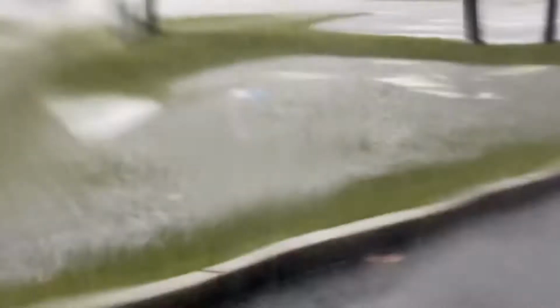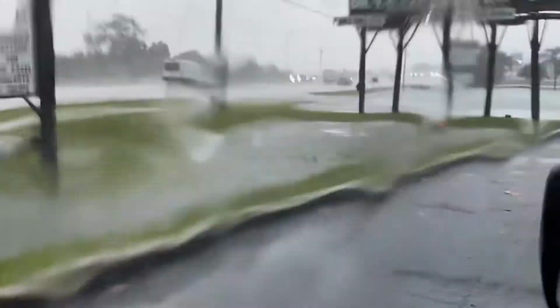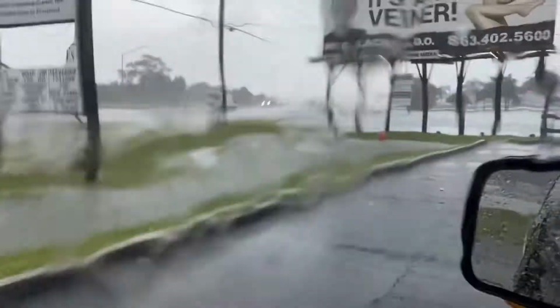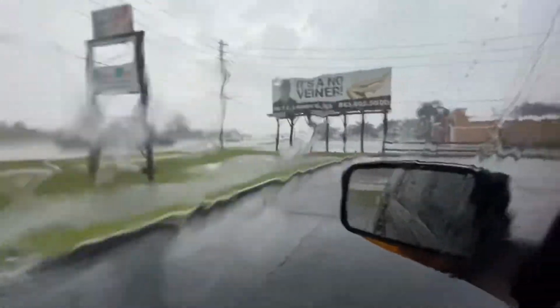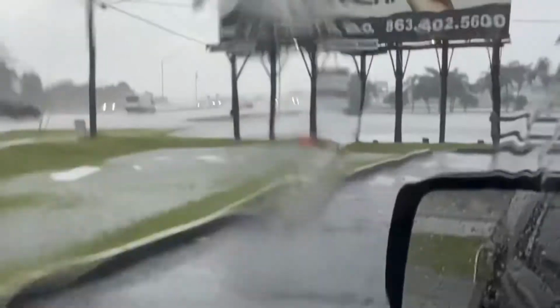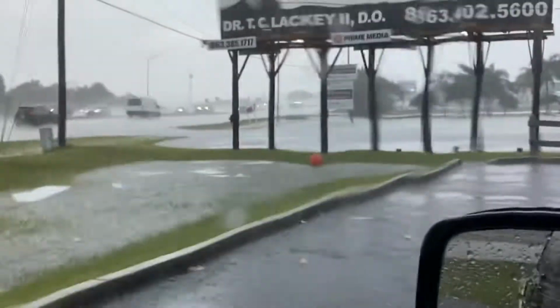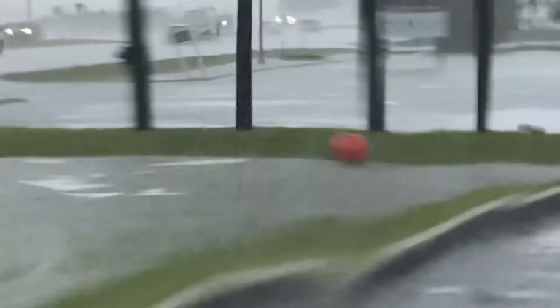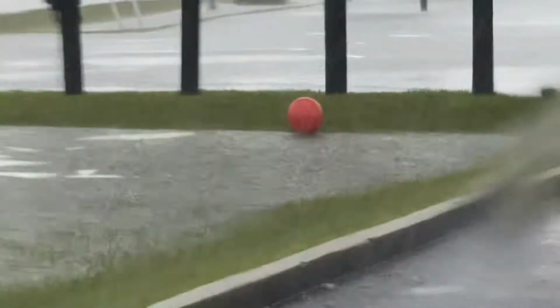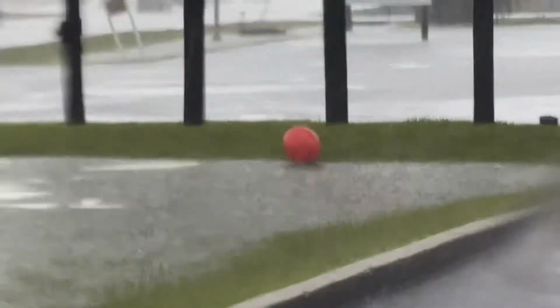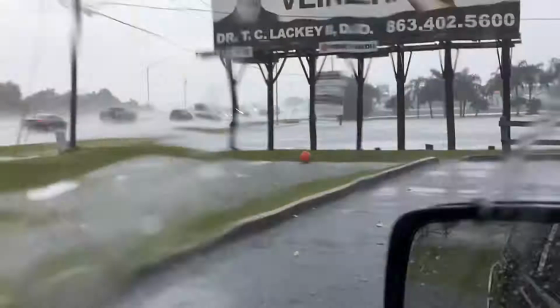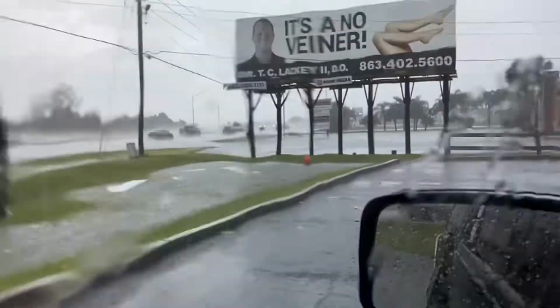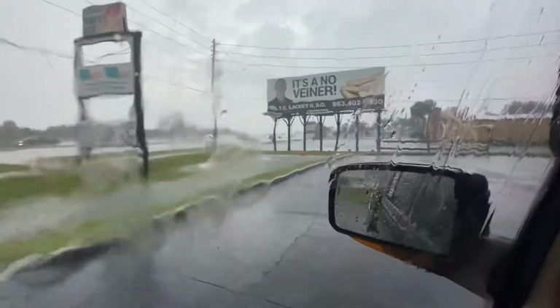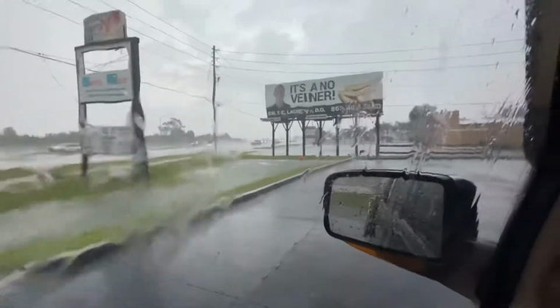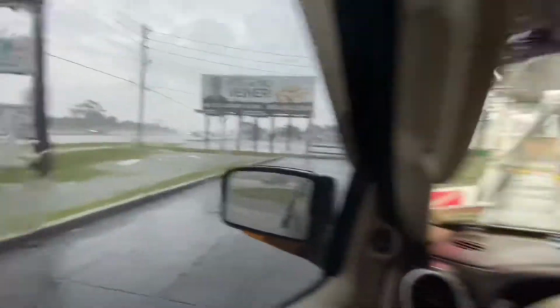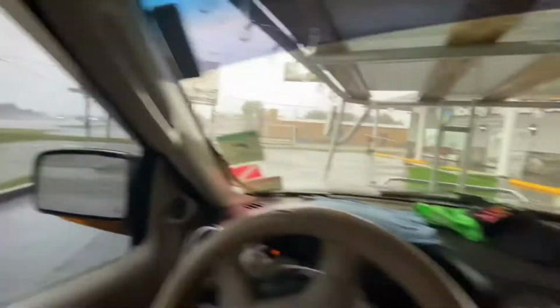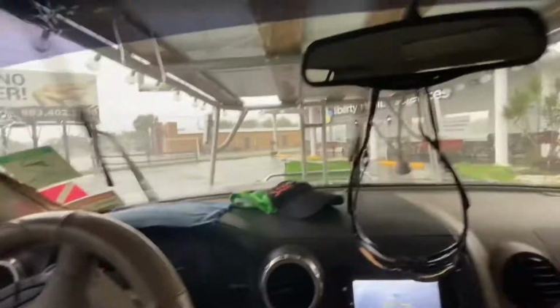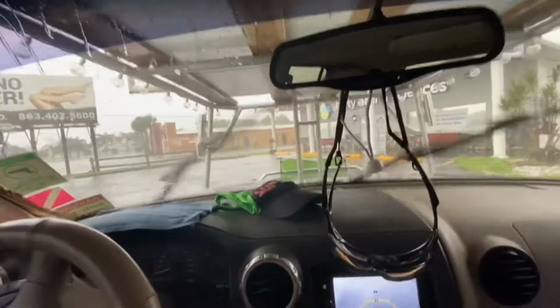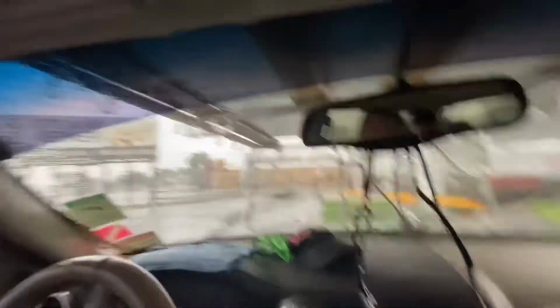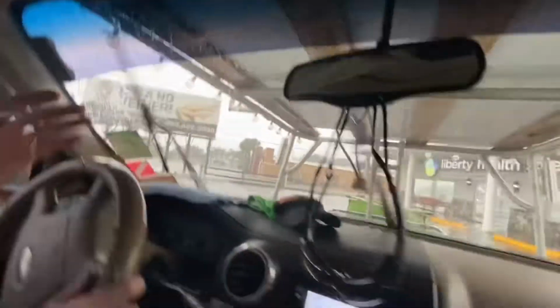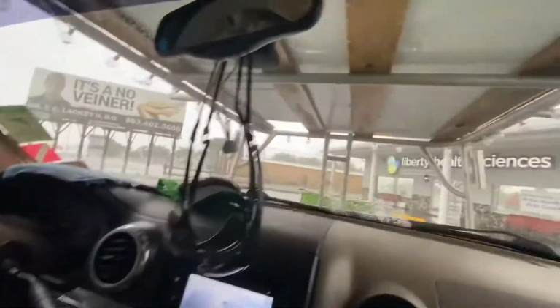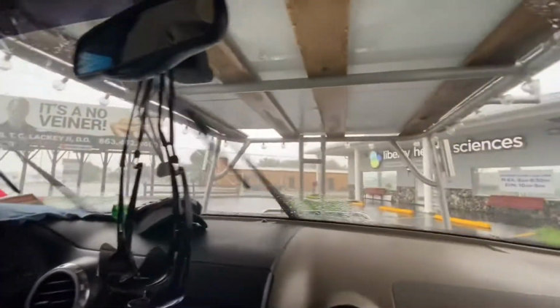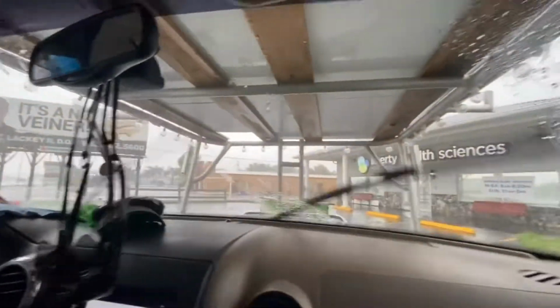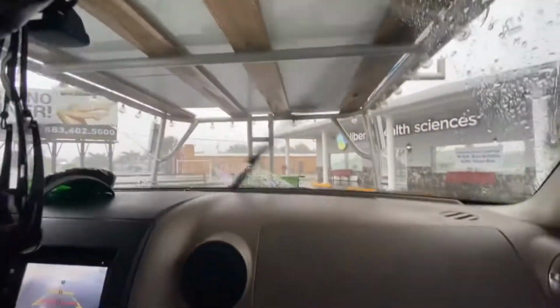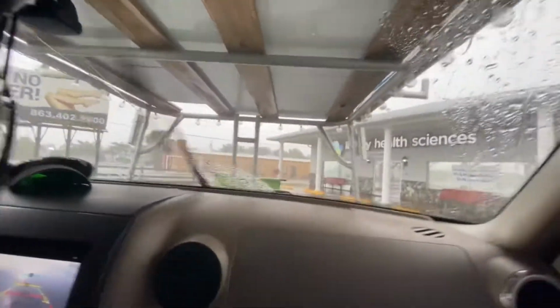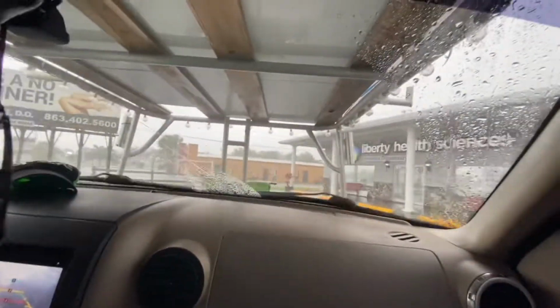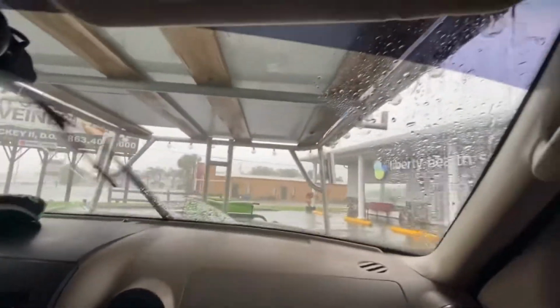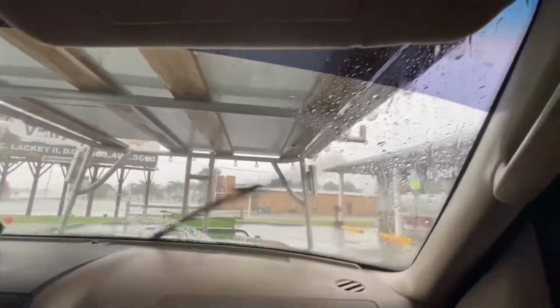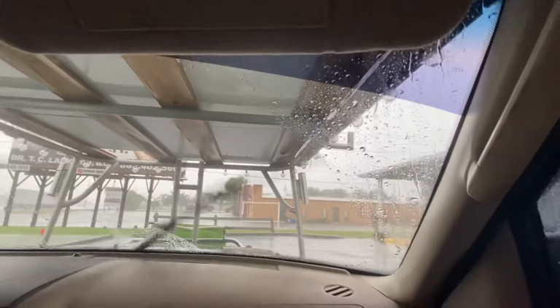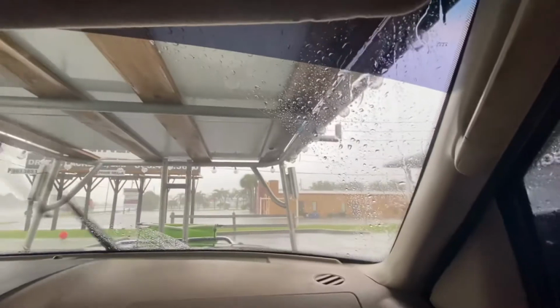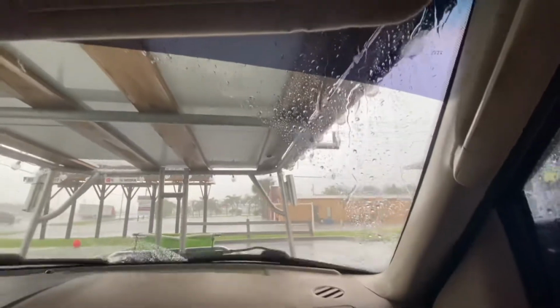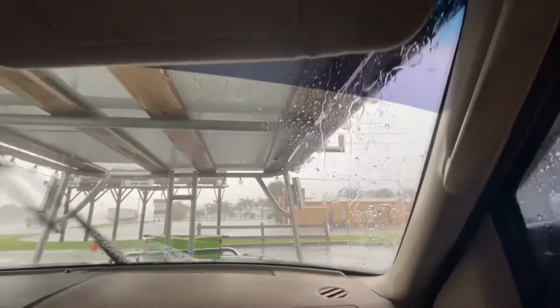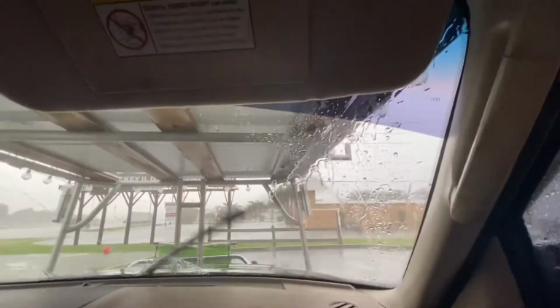That red balloon — I think that's from a car lot. I think that might be from Toyota. It's blowing over trash cans. That just happened.